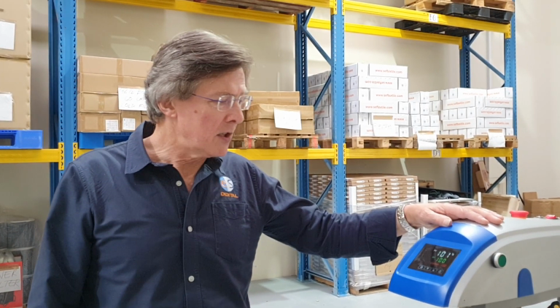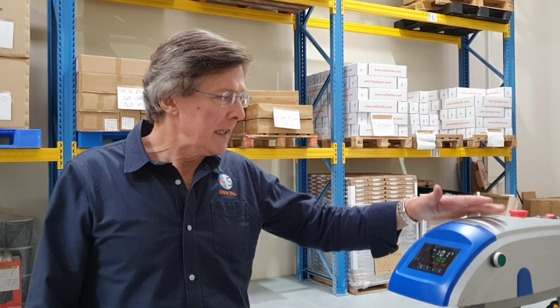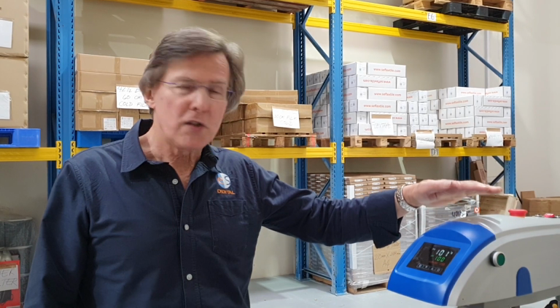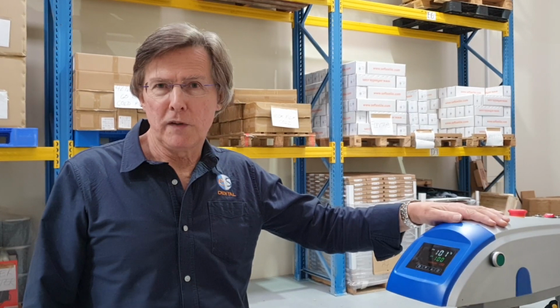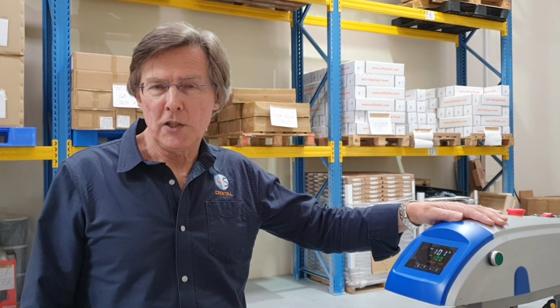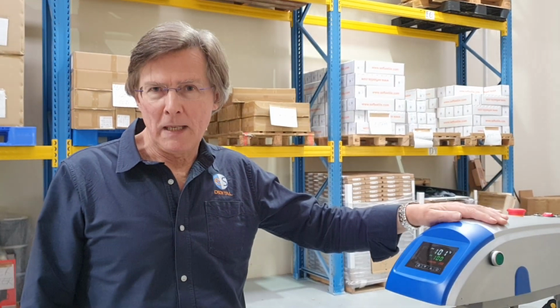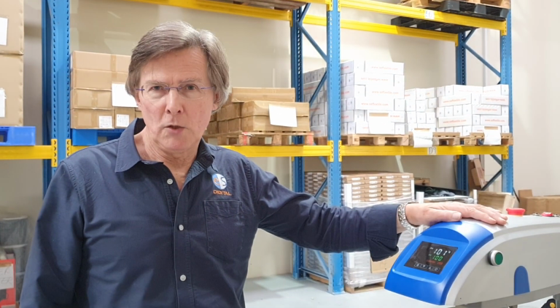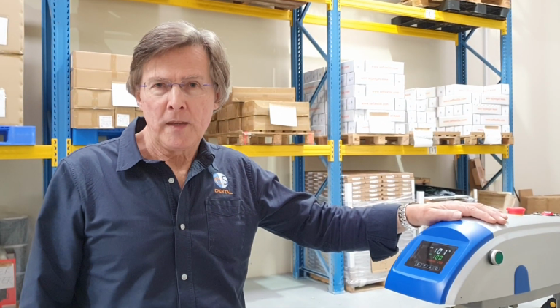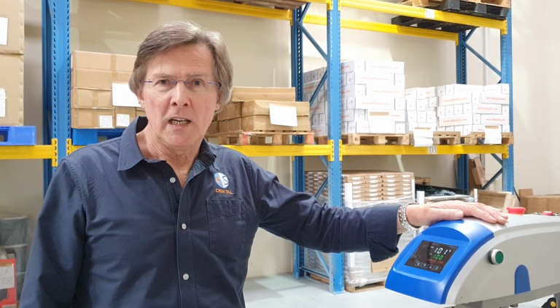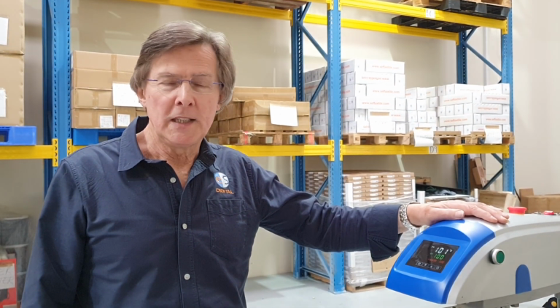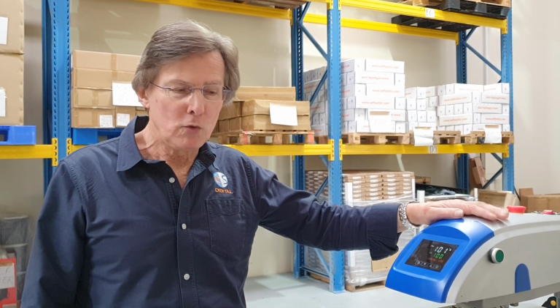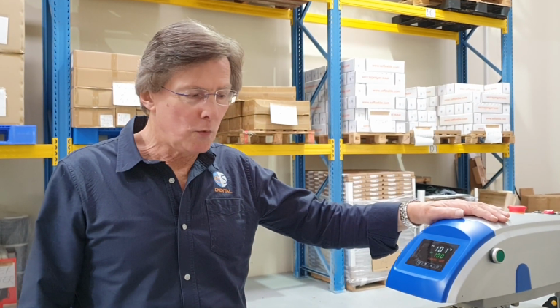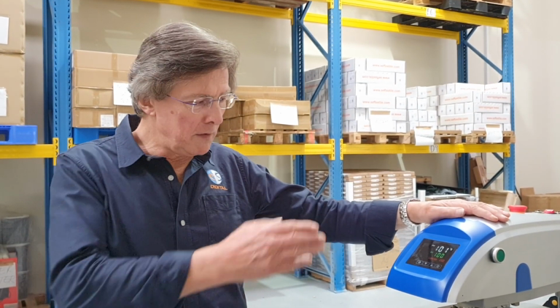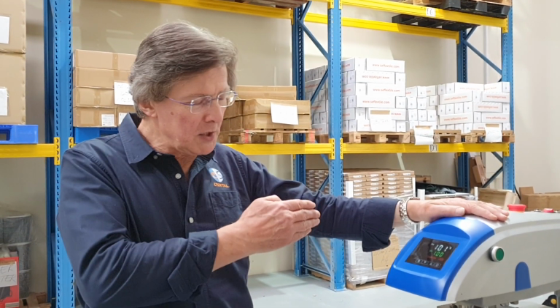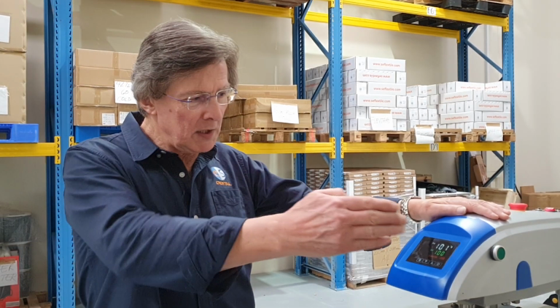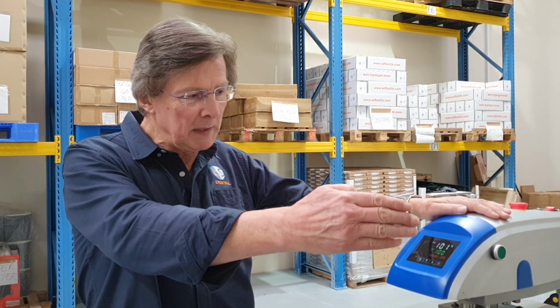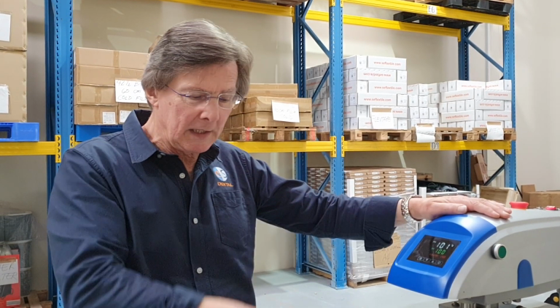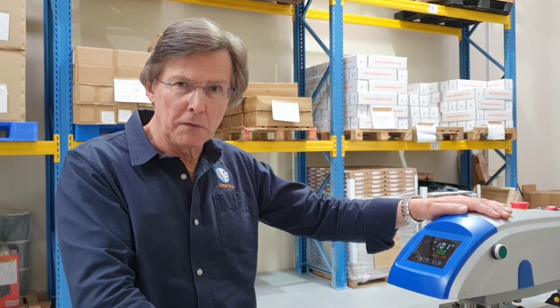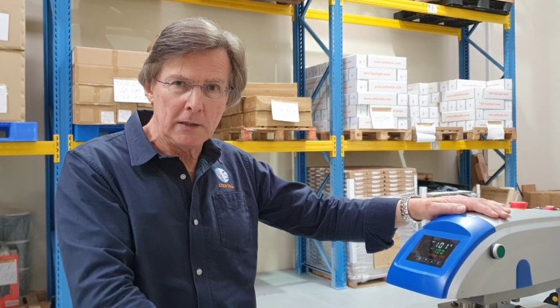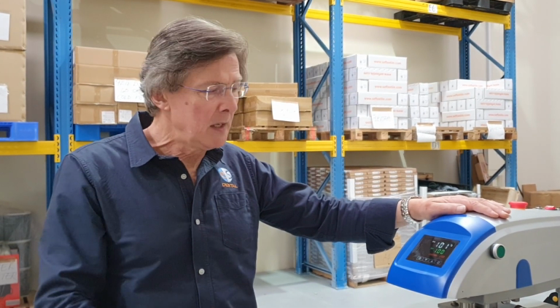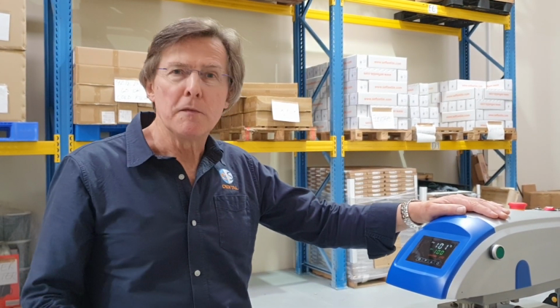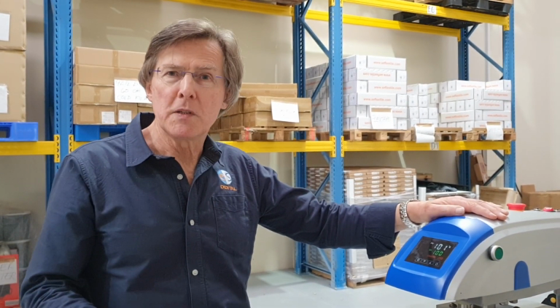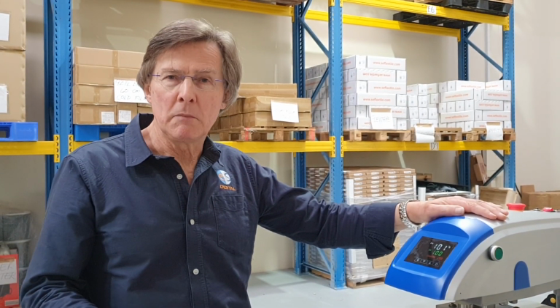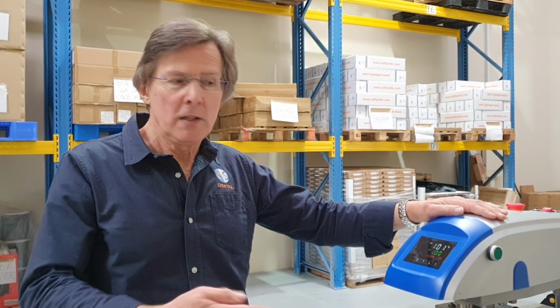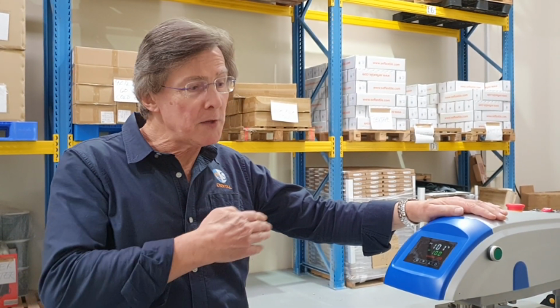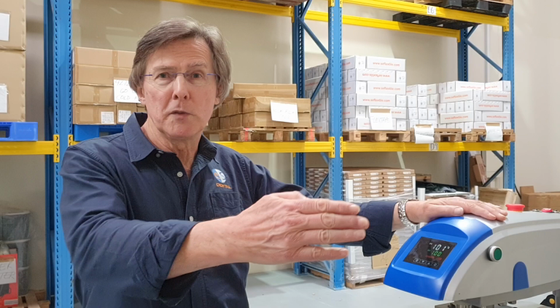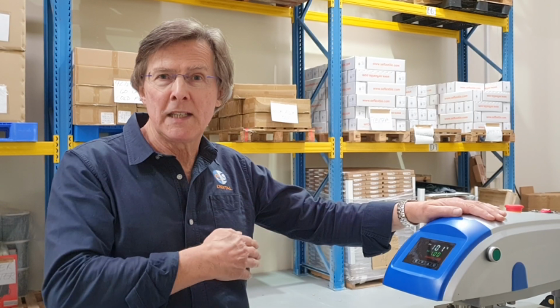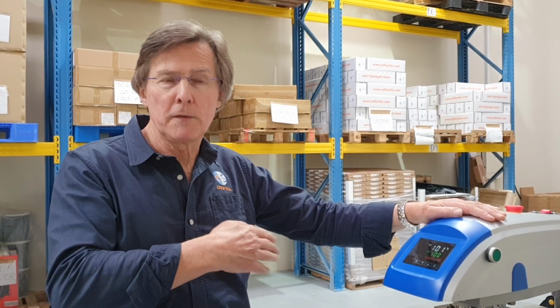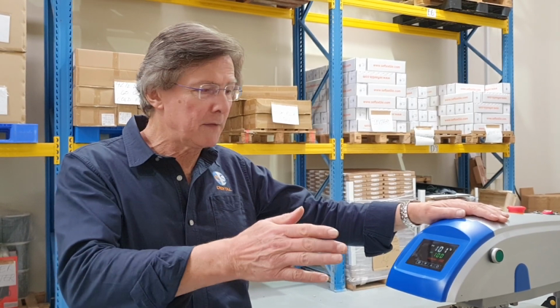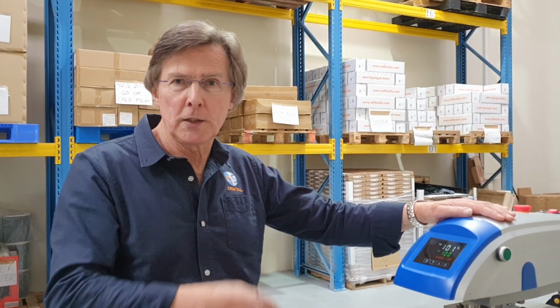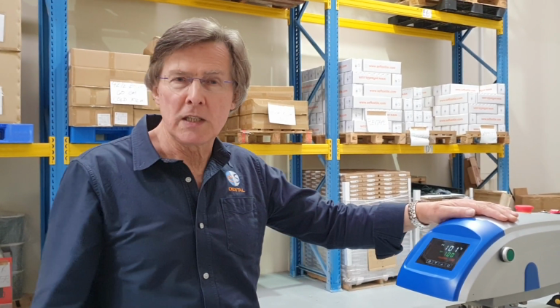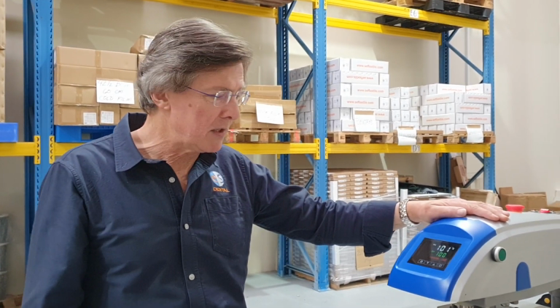It has two modes of operation. In manual mode, we move the press from platen to platen using a foot pedal, but in fully automatic mode the press will move automatically from left to right on a continuous basis.